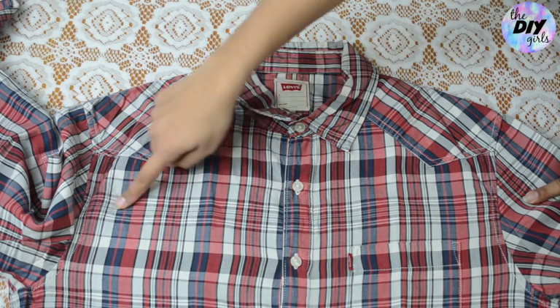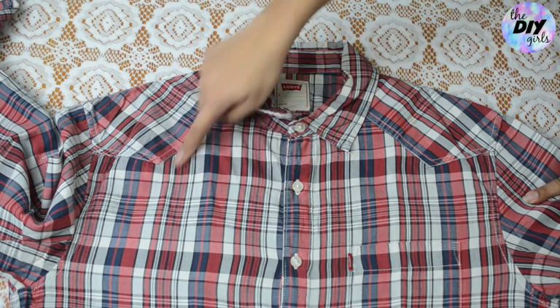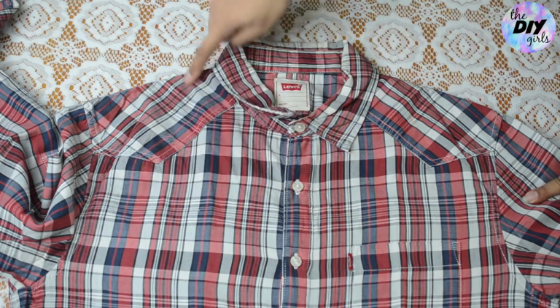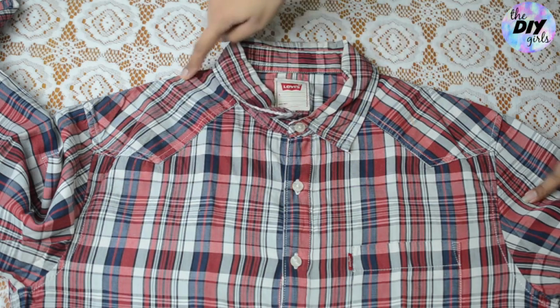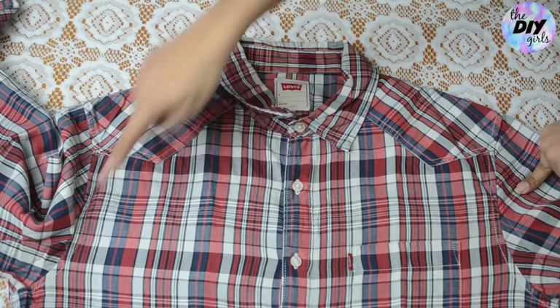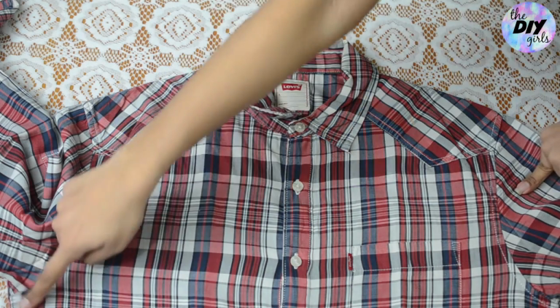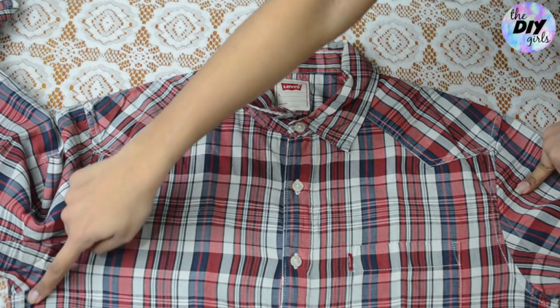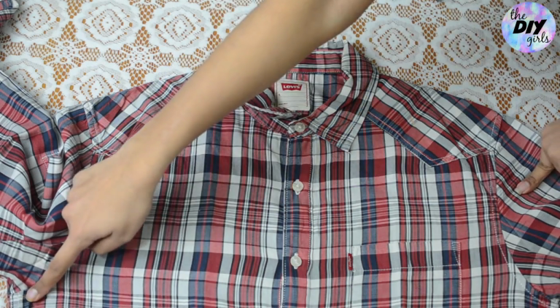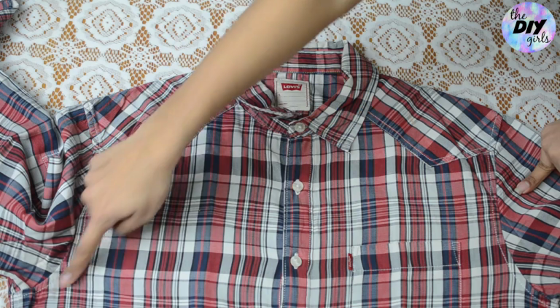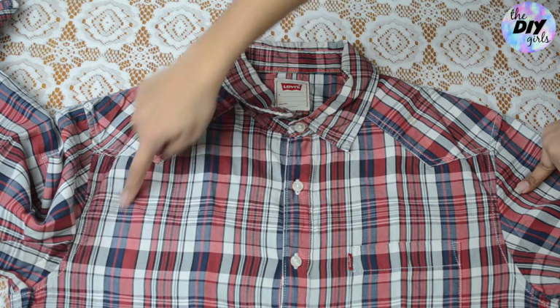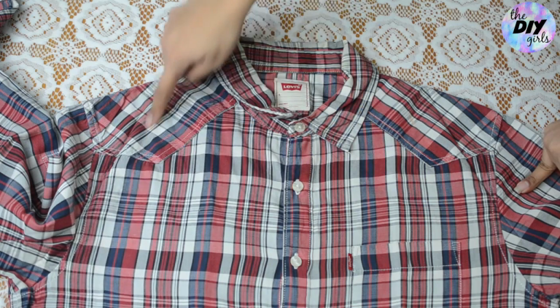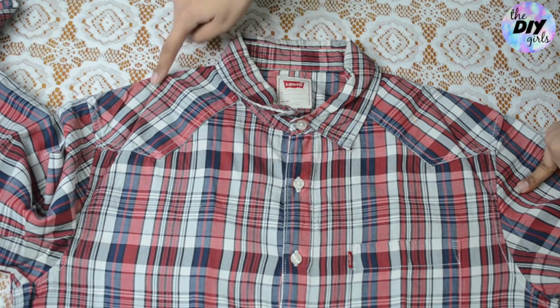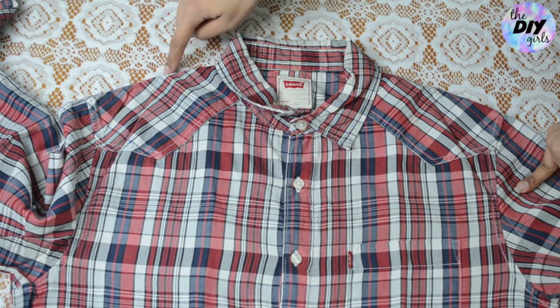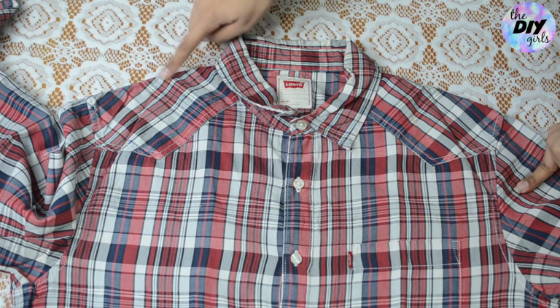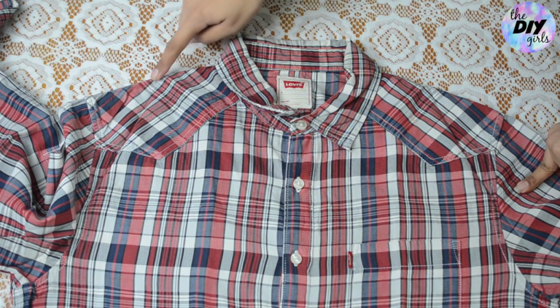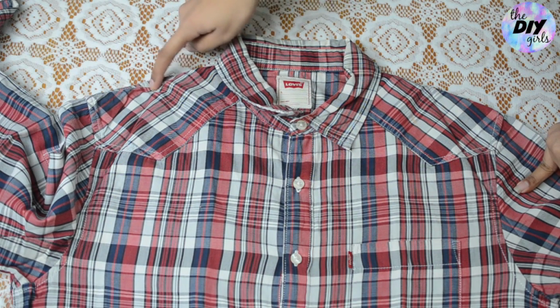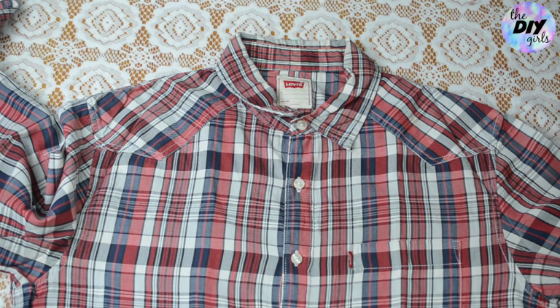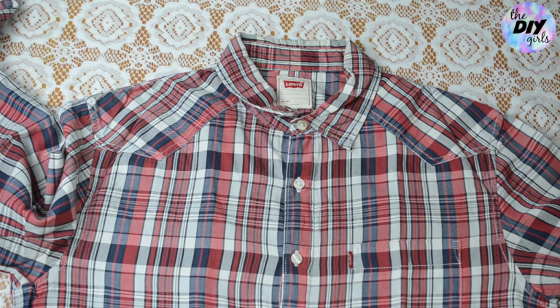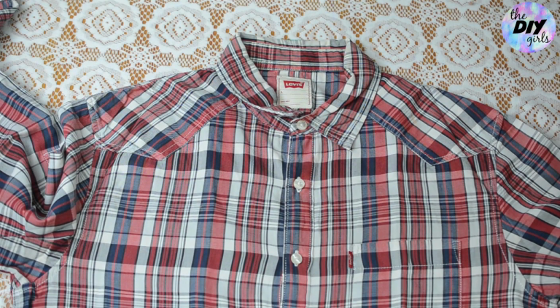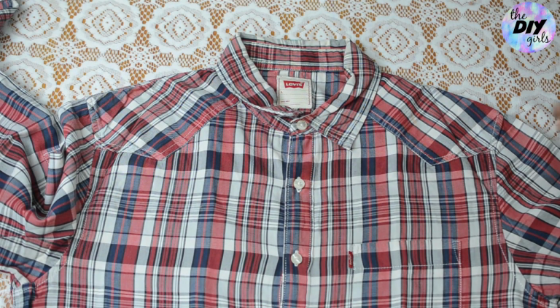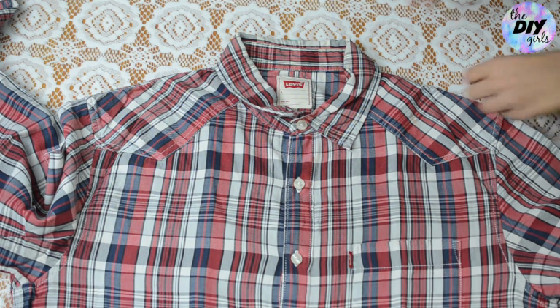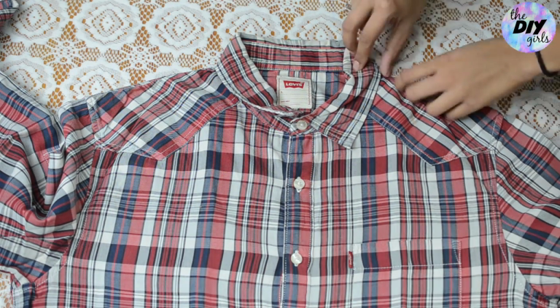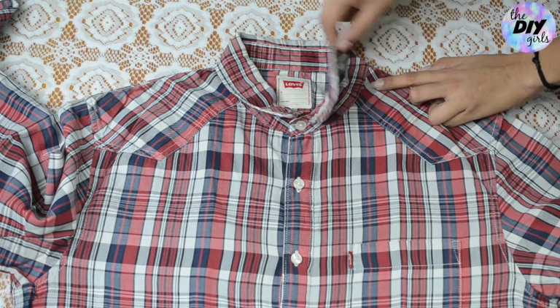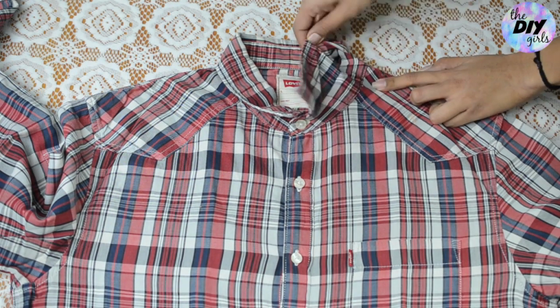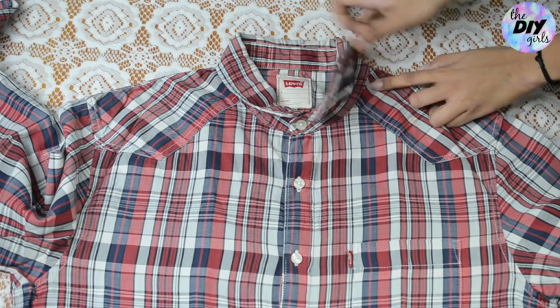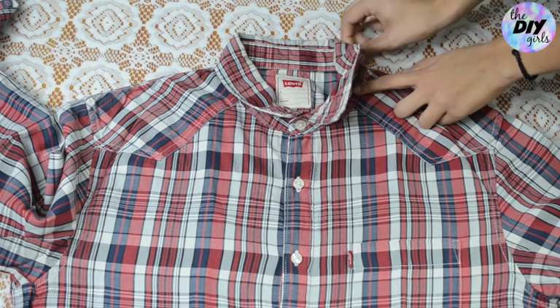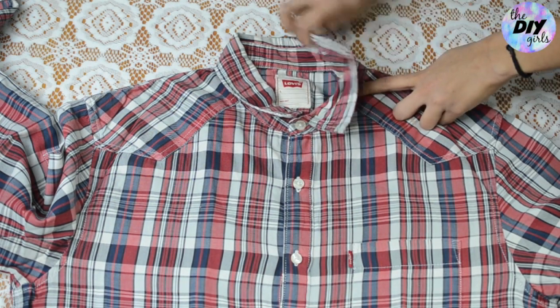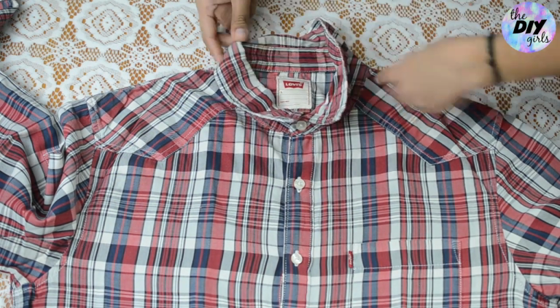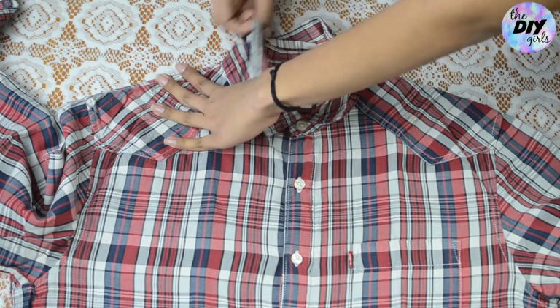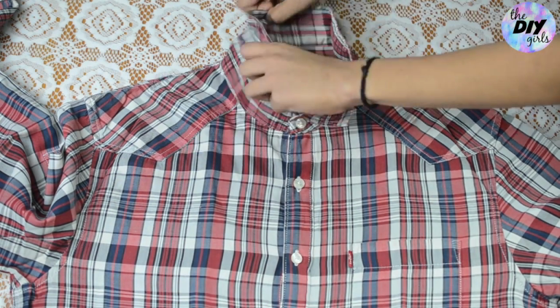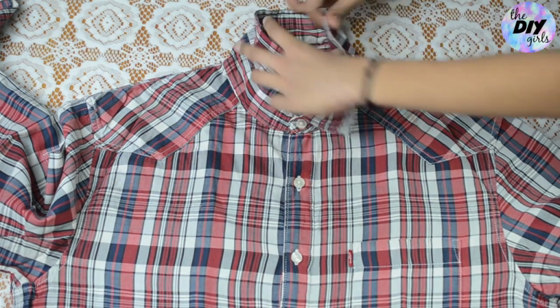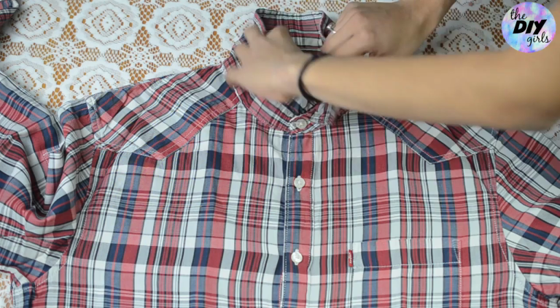First things first, we're gonna cut the sleeves. Before we do that, fold away the collar like I'm doing here.